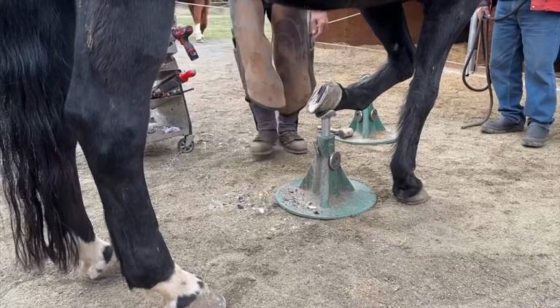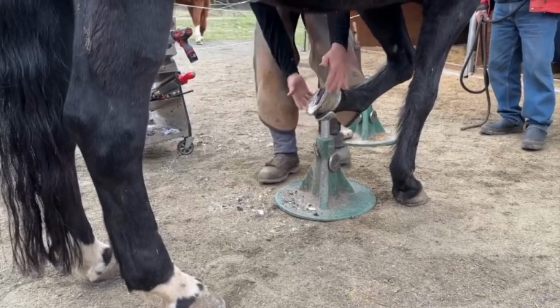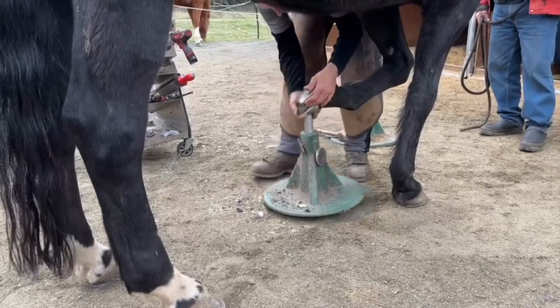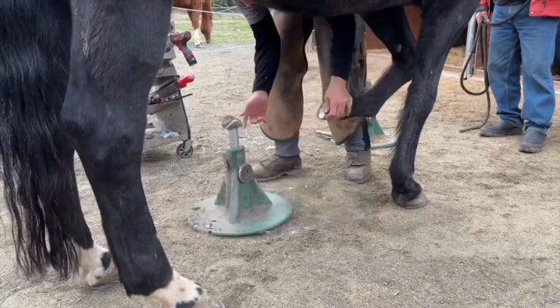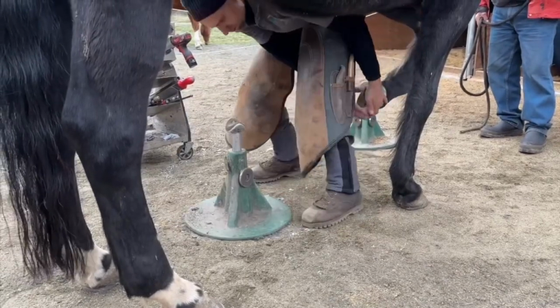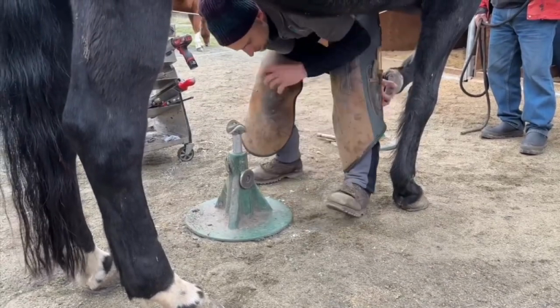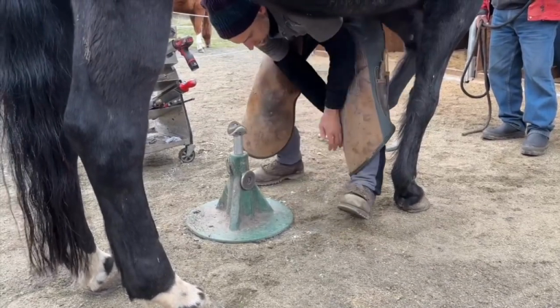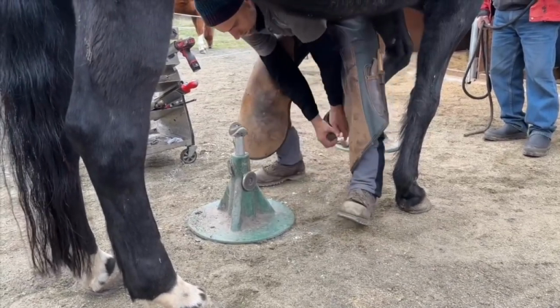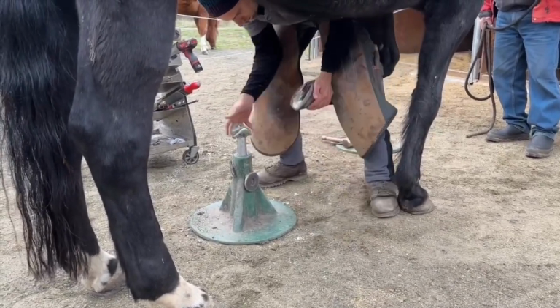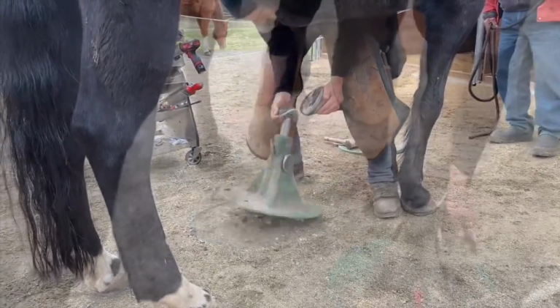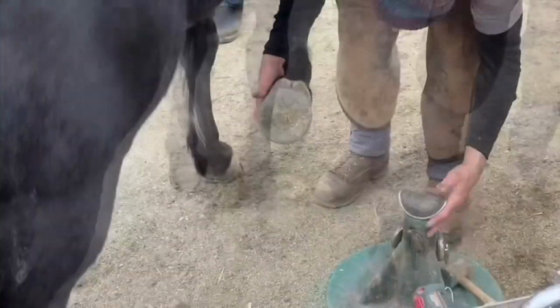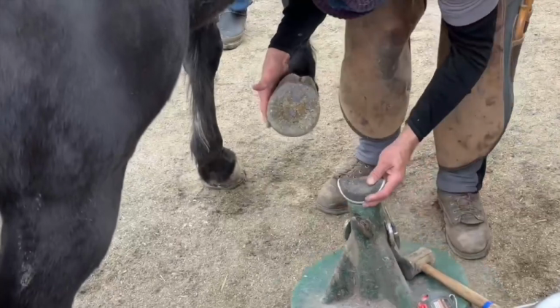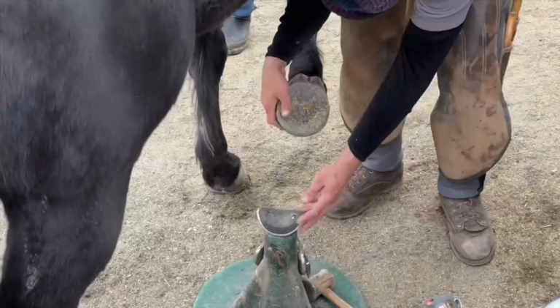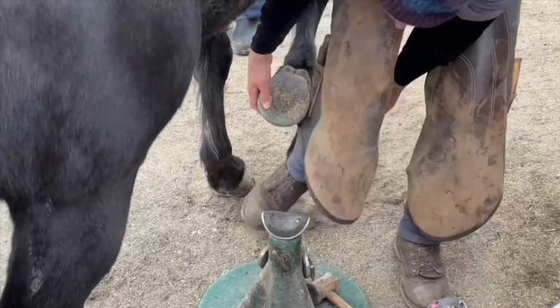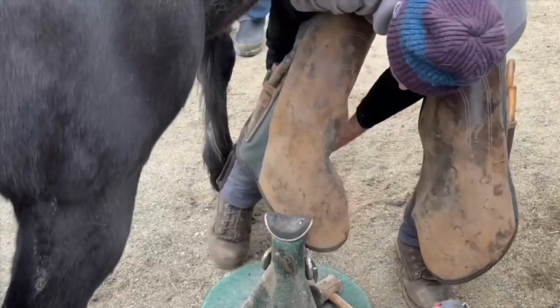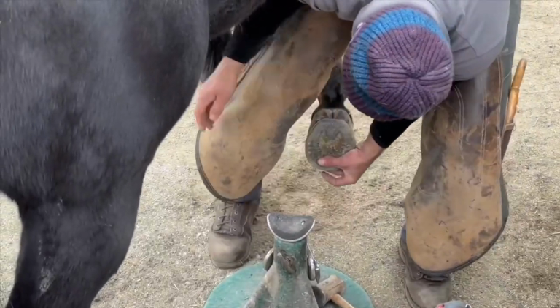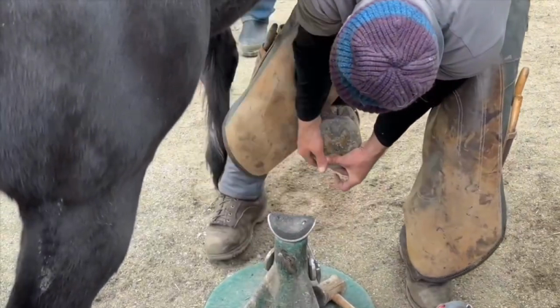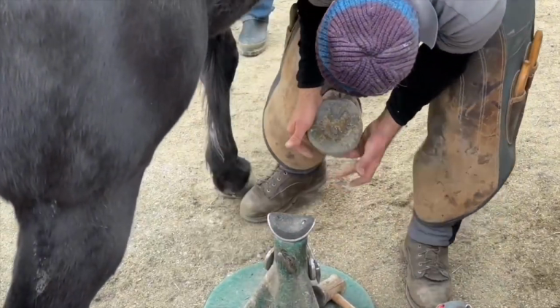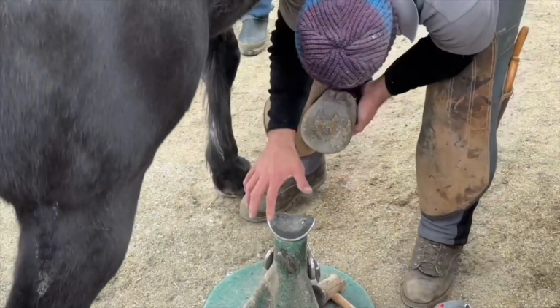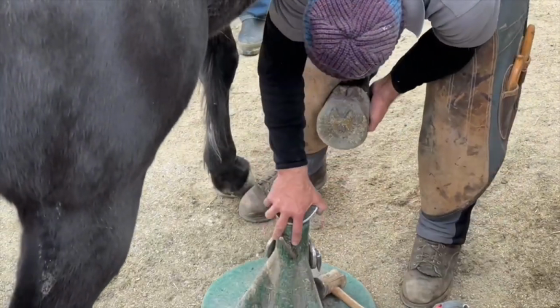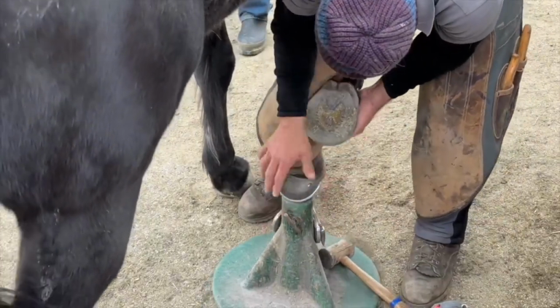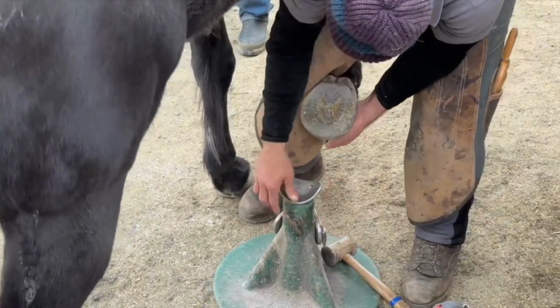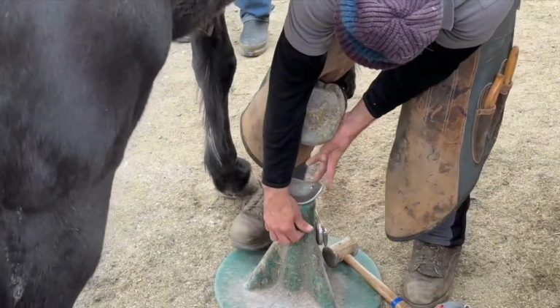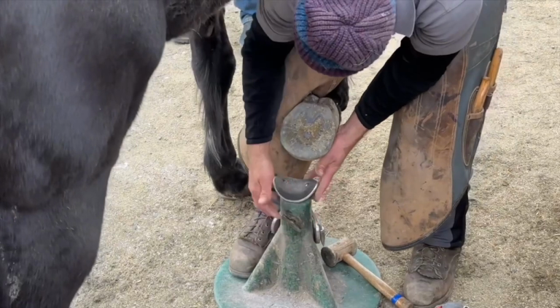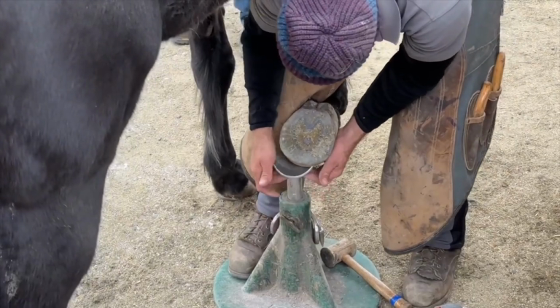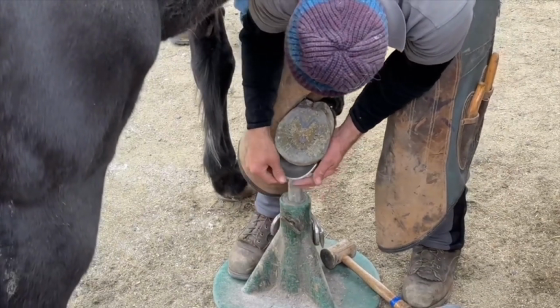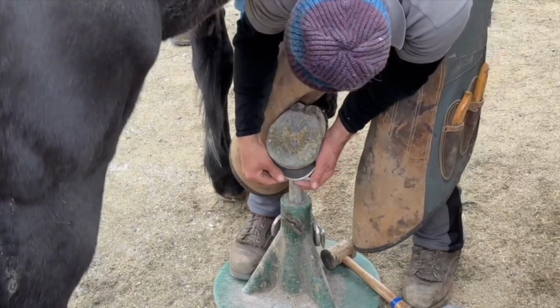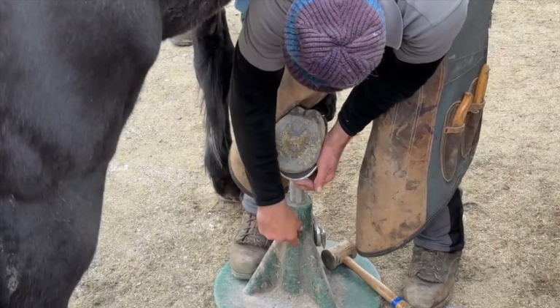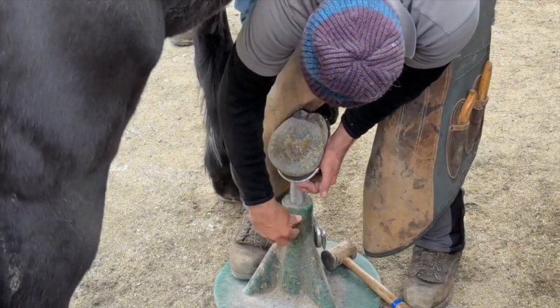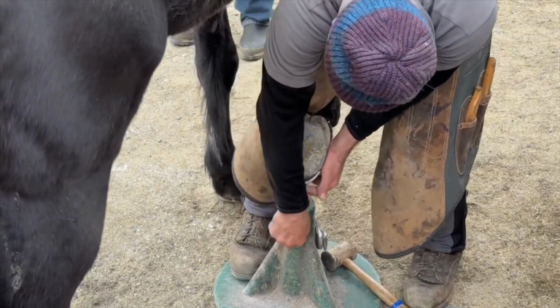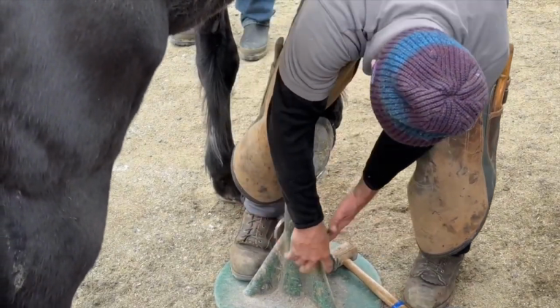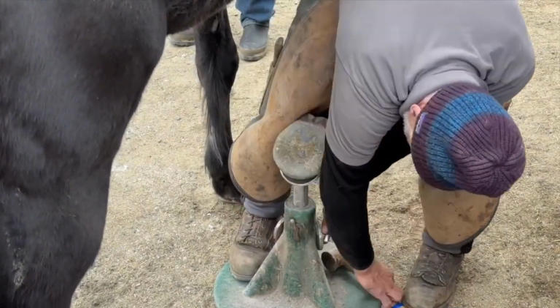Even when you get into the working position and bring the stand to the horse's leg, that allows me to also stand and work in a position that minimizes some of the stress and strain on my body throughout the working day.